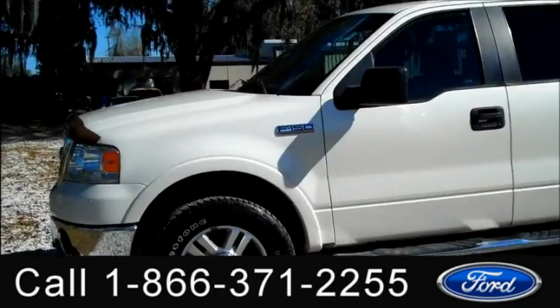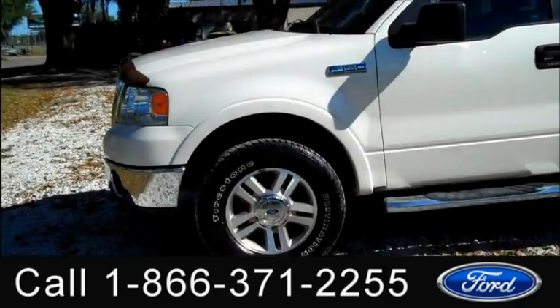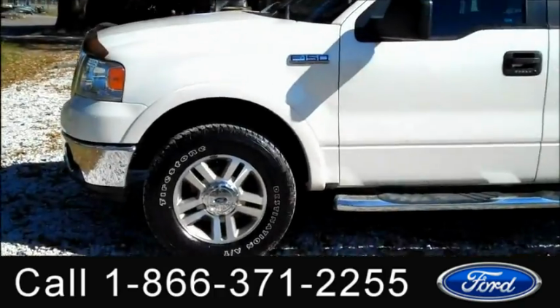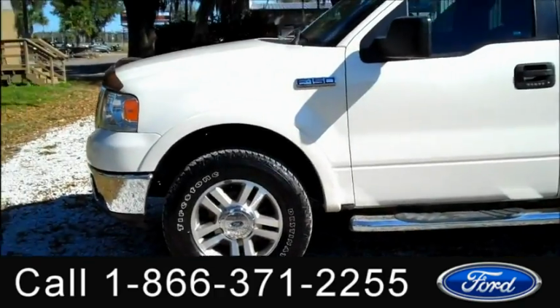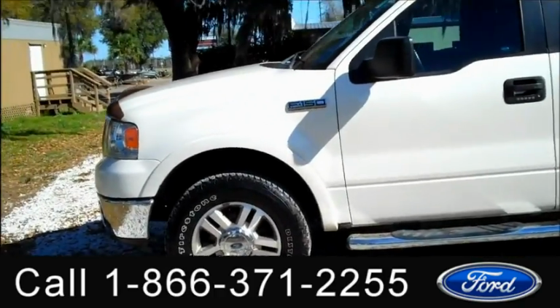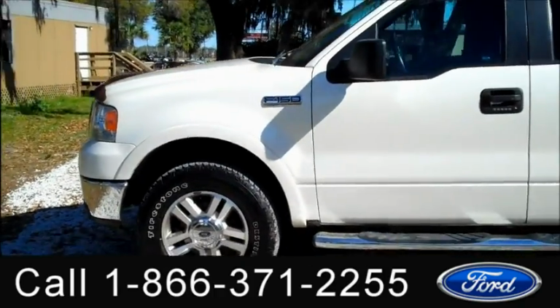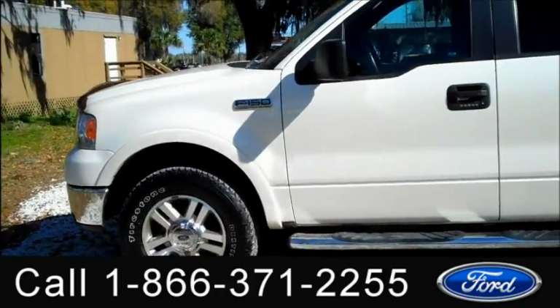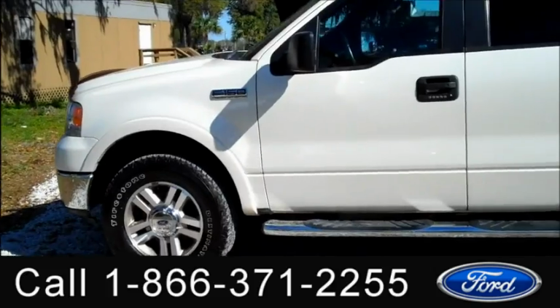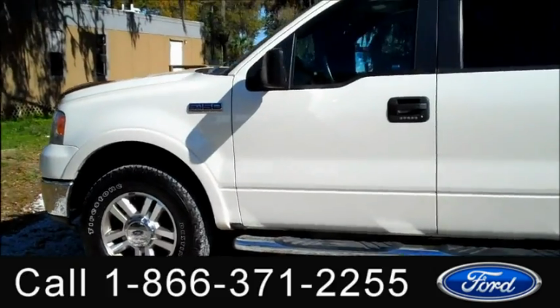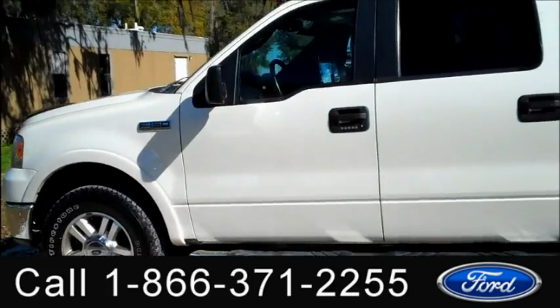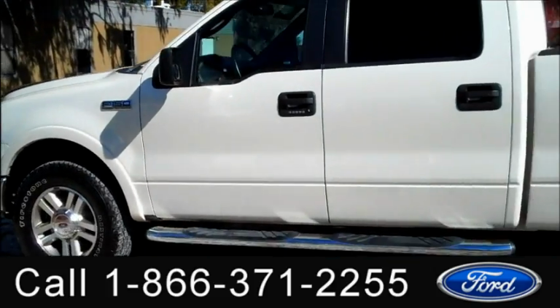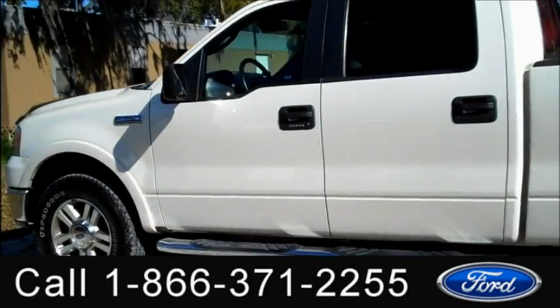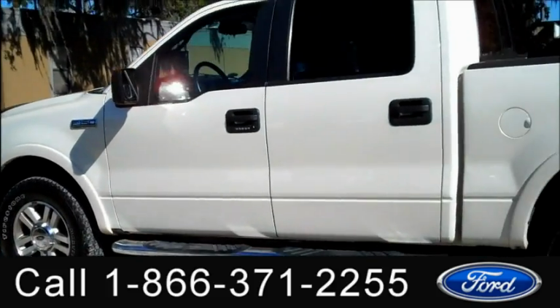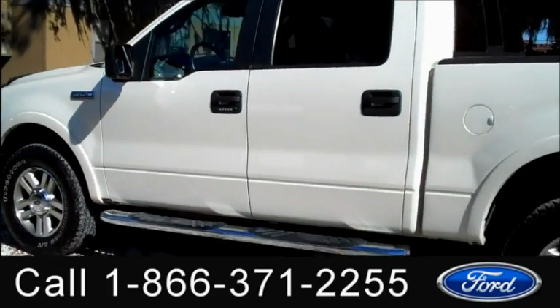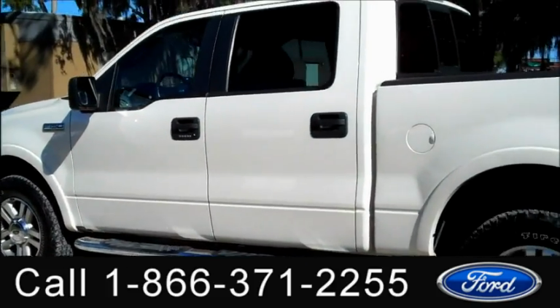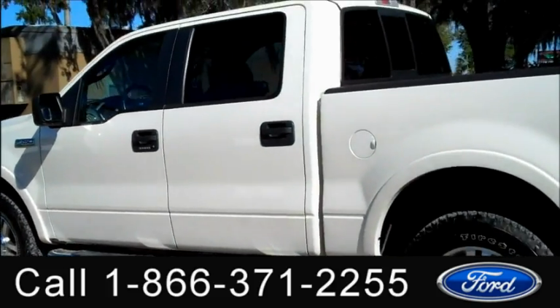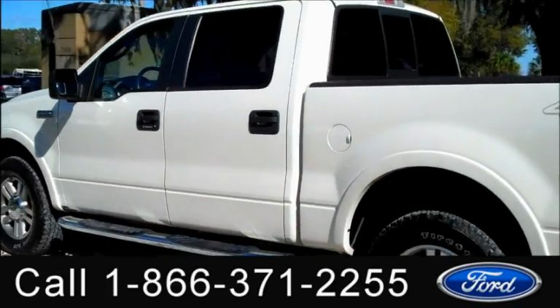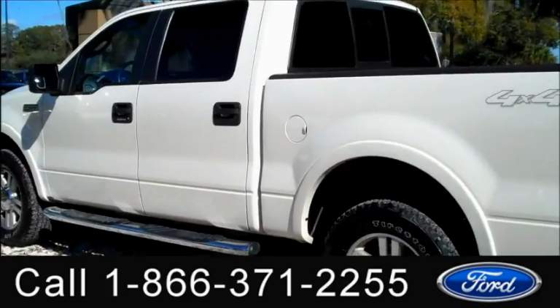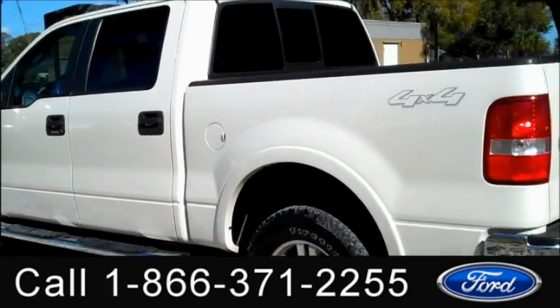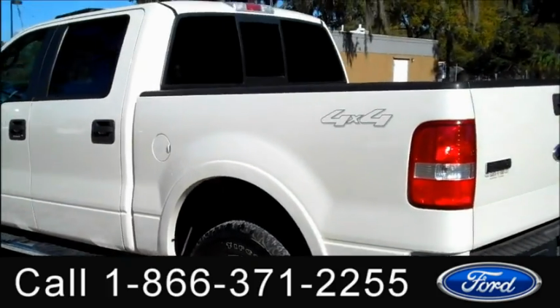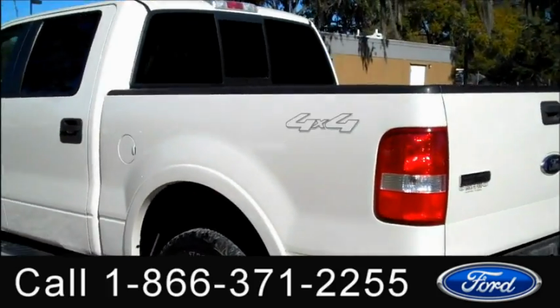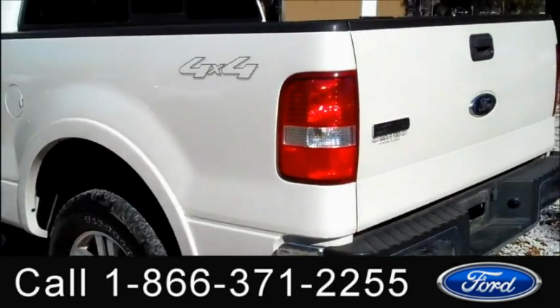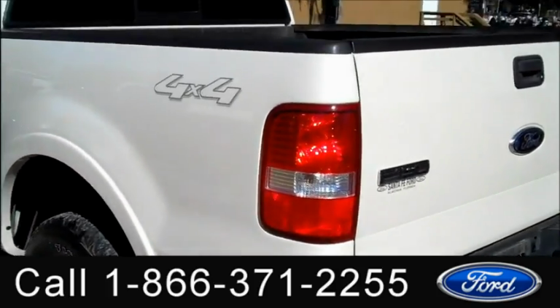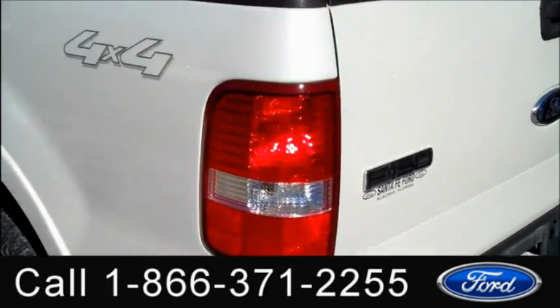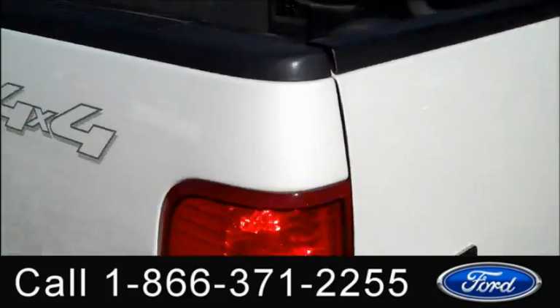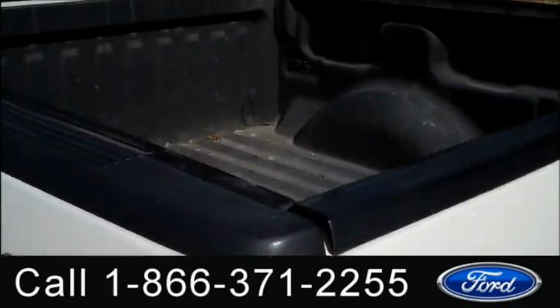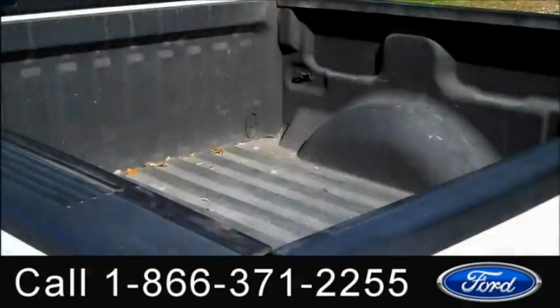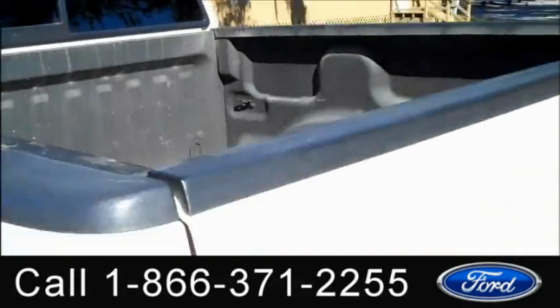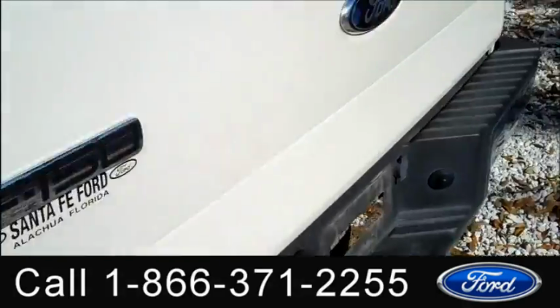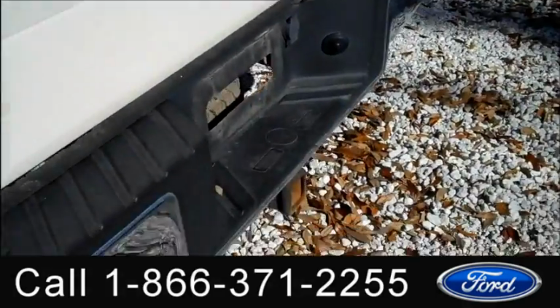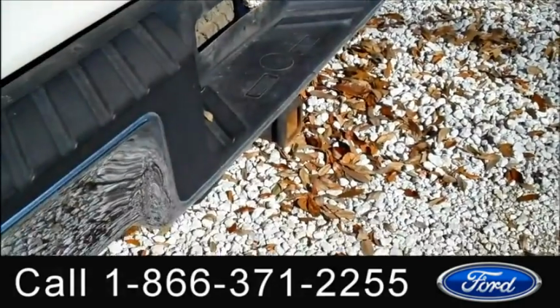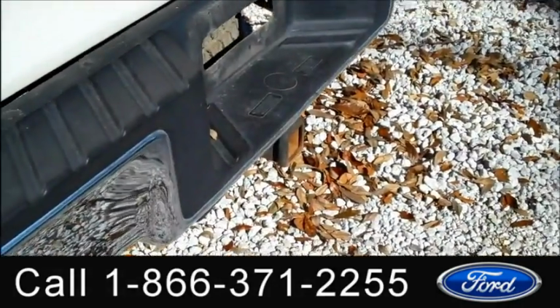We're just taking a quick look at the outside. You have fog lights and tow hooks, alloy wheels, running boards, keyless entry. It's a four-wheel drive.